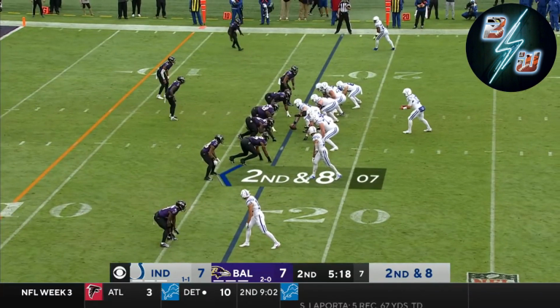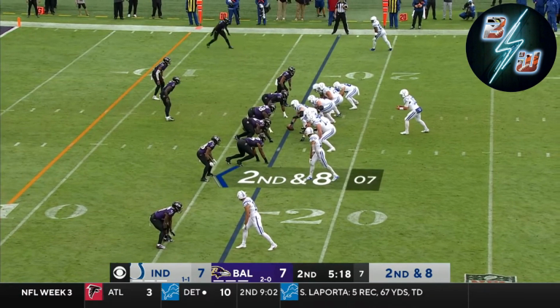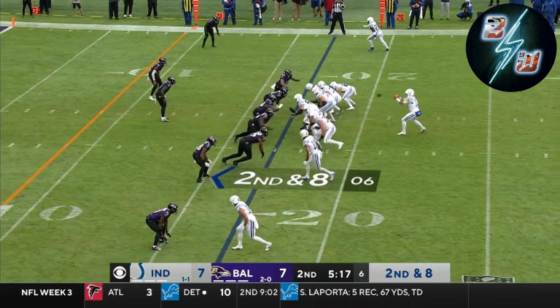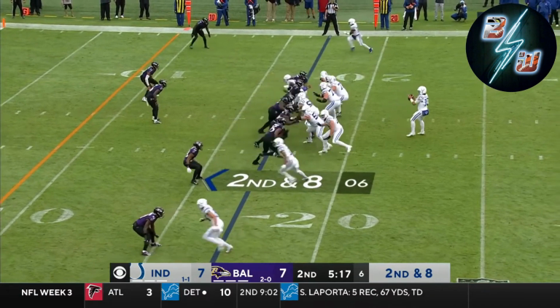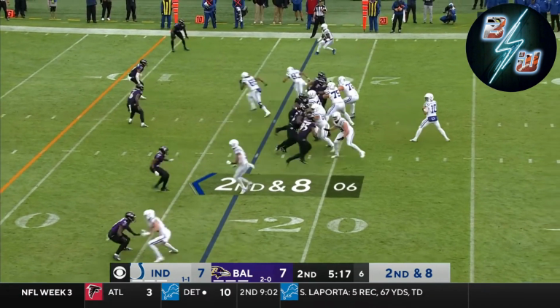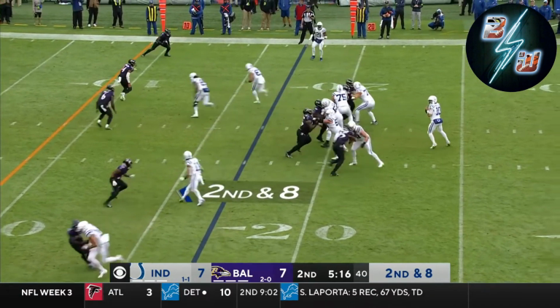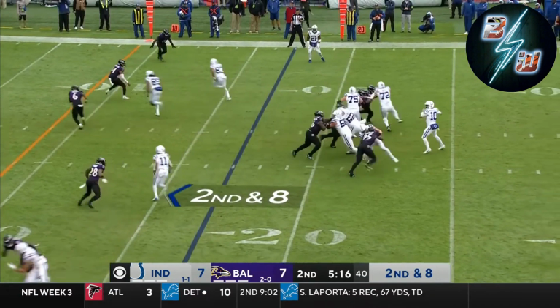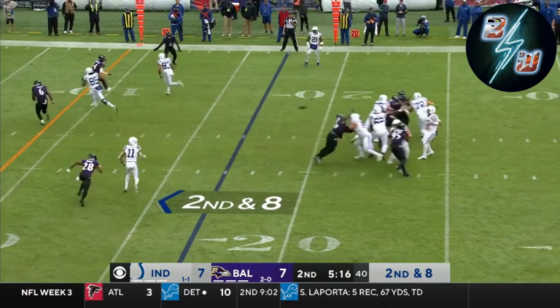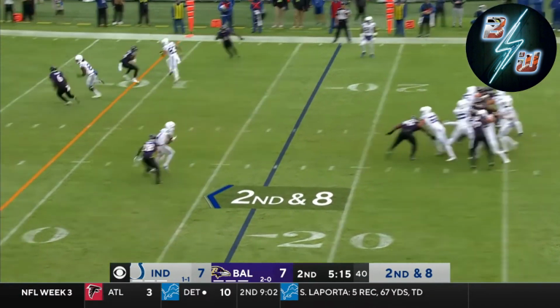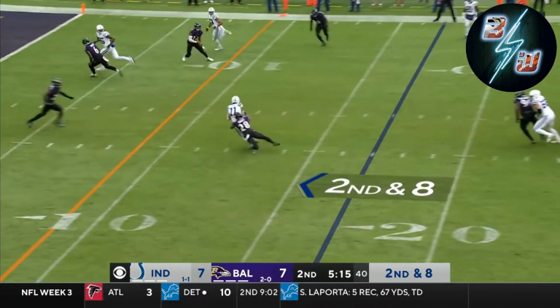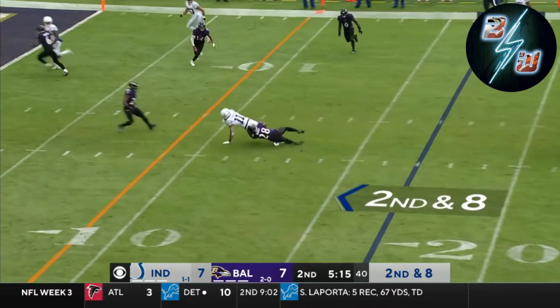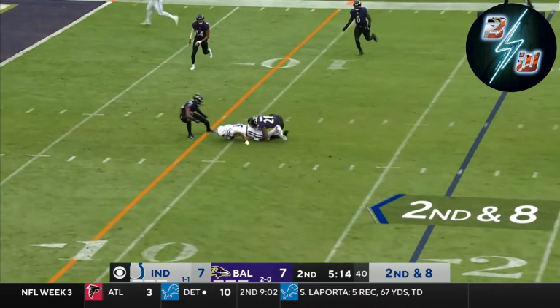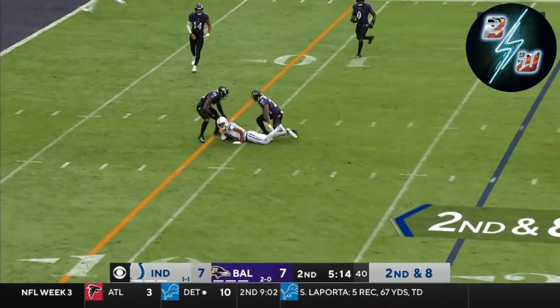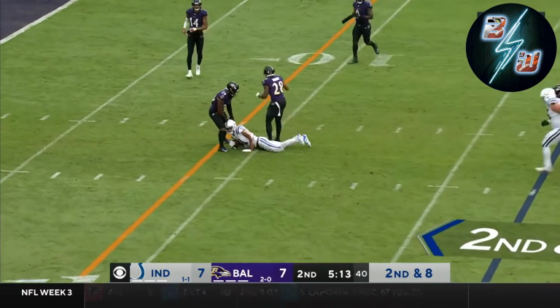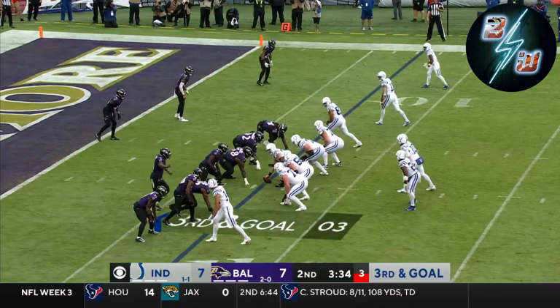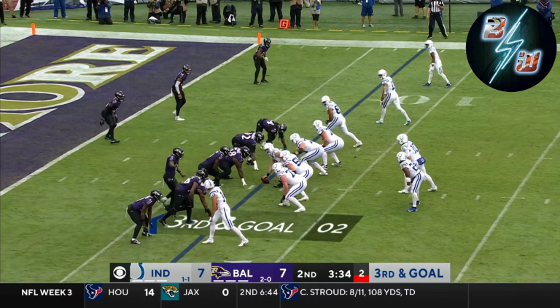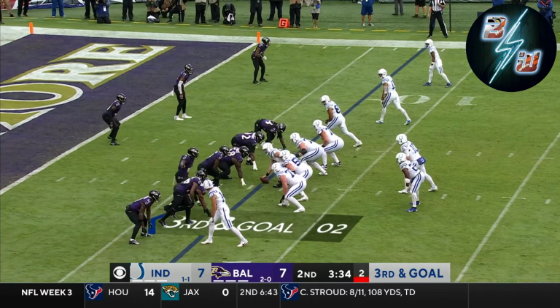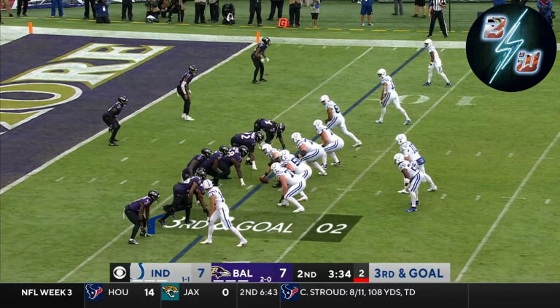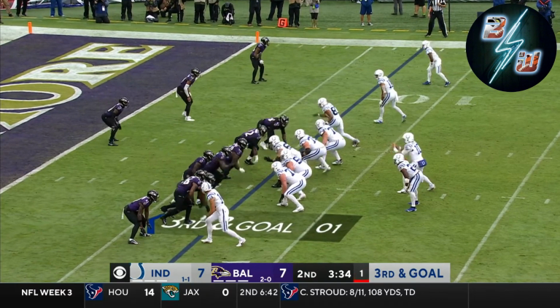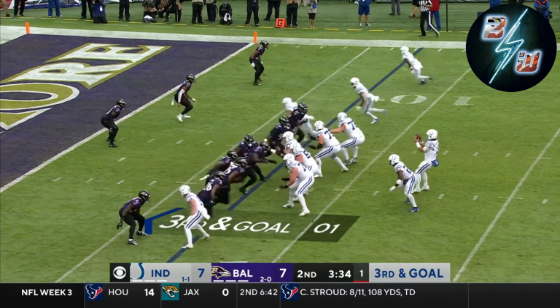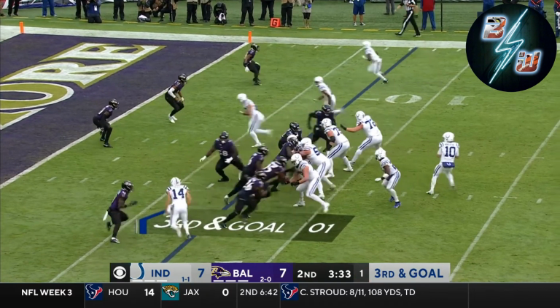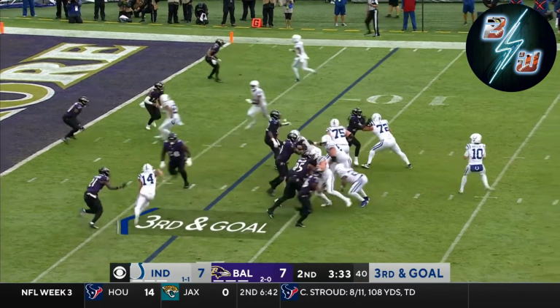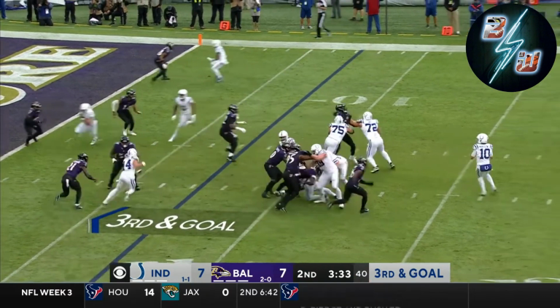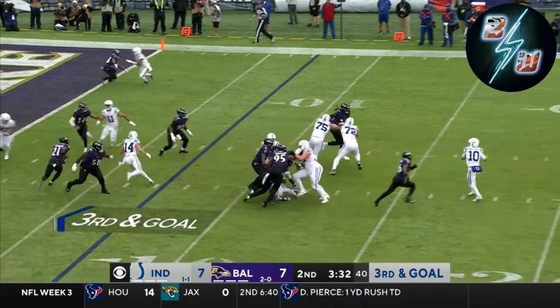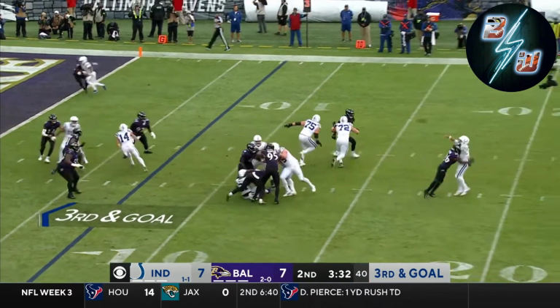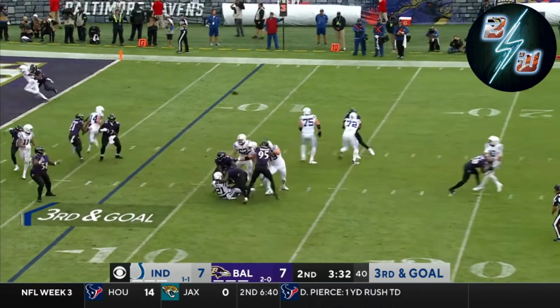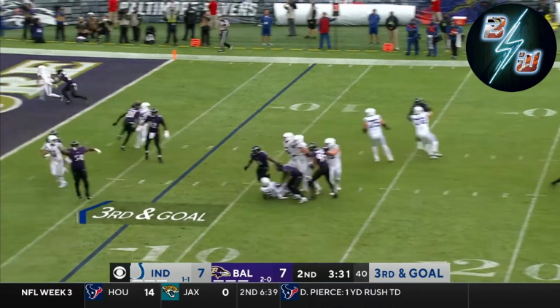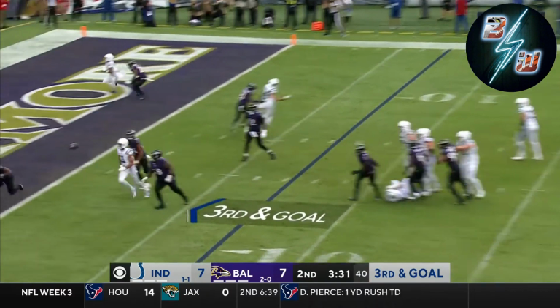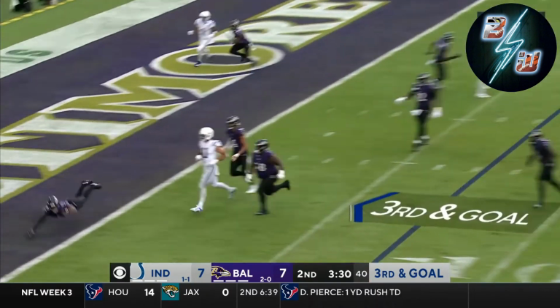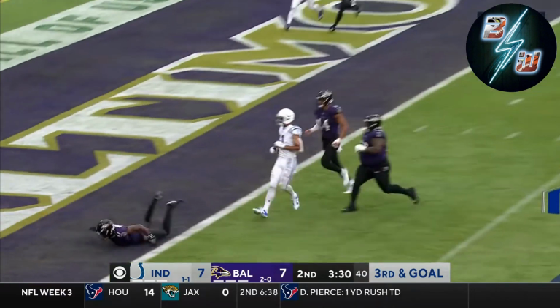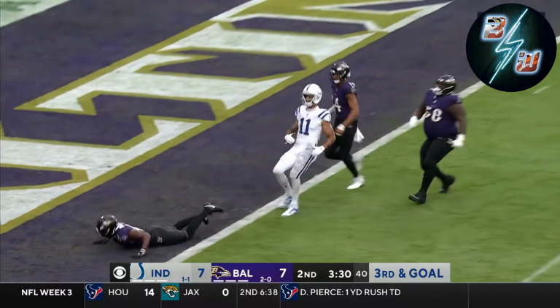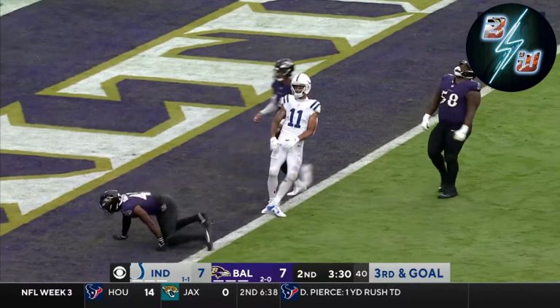Two tight ends set on second and eight. Minshew looking left, throwing that way, underneath. Here comes pressure, Minshew hit as he throws — incomplete.